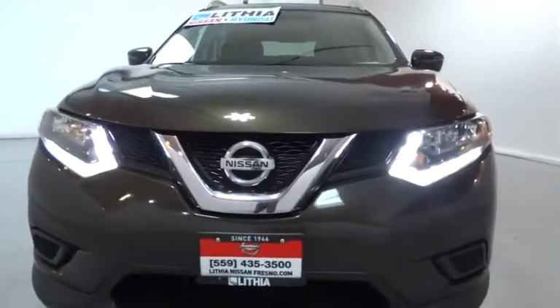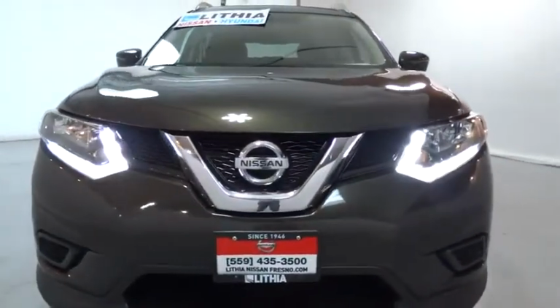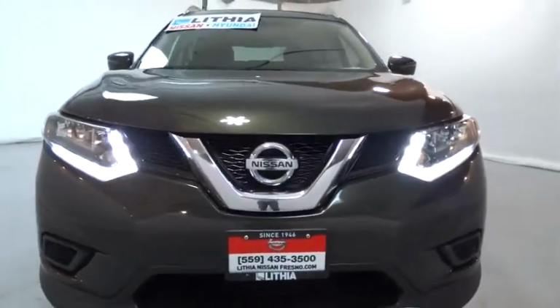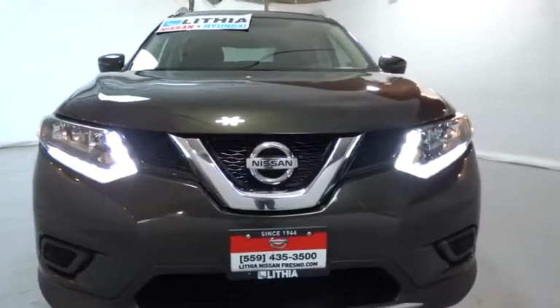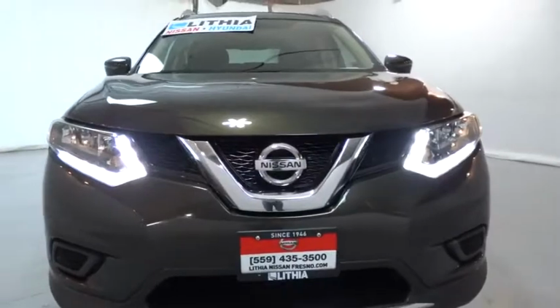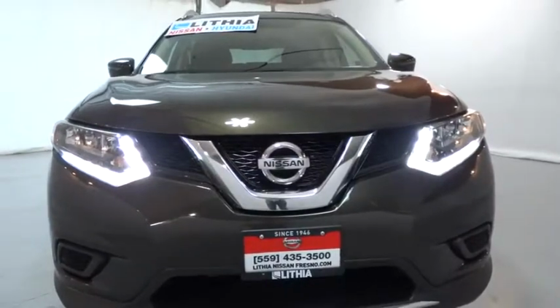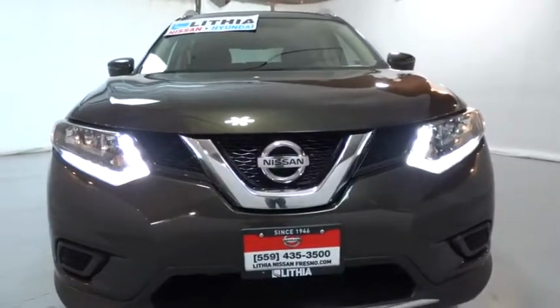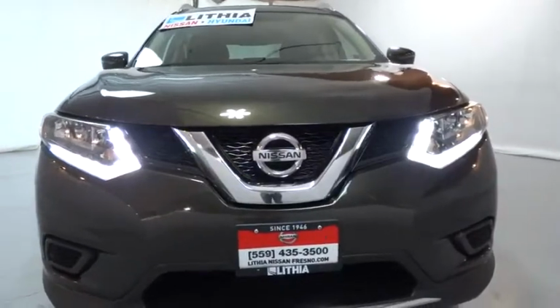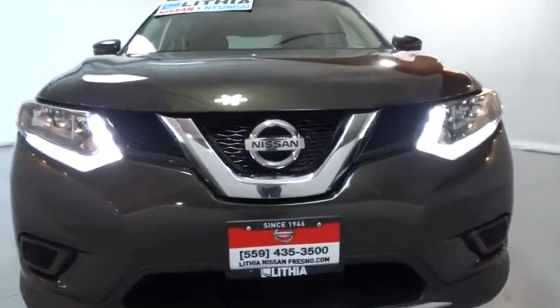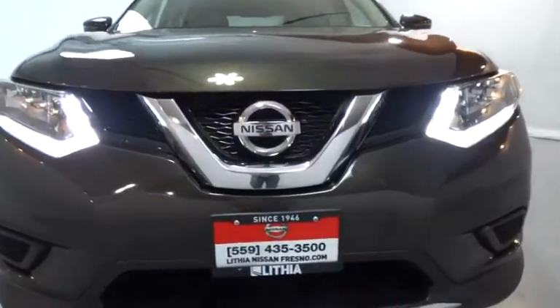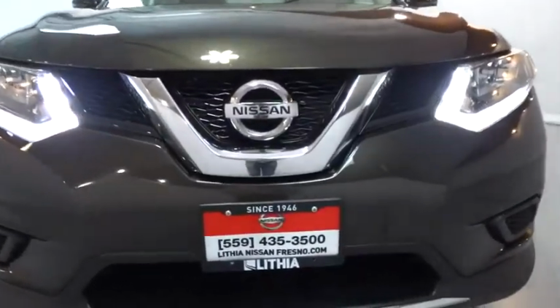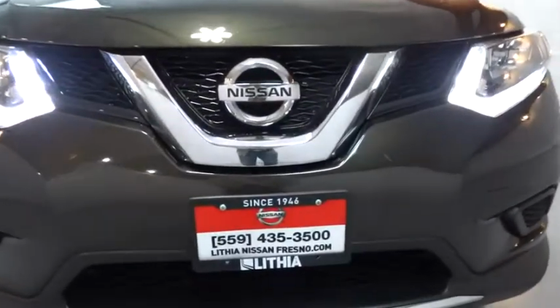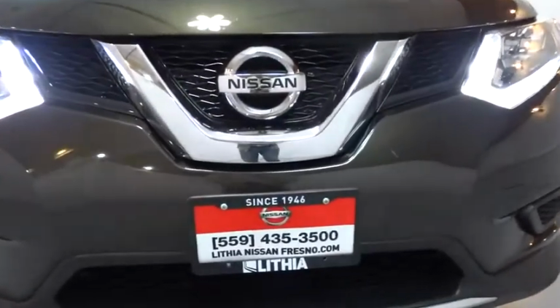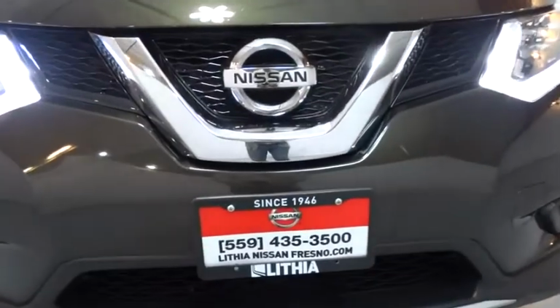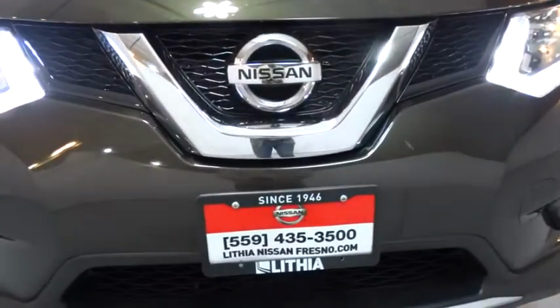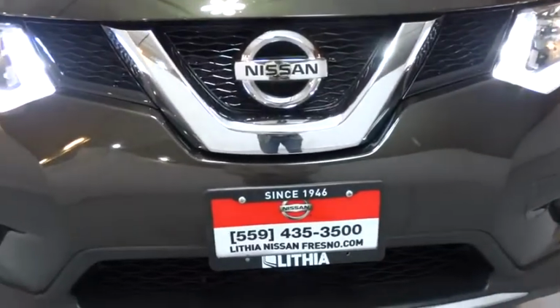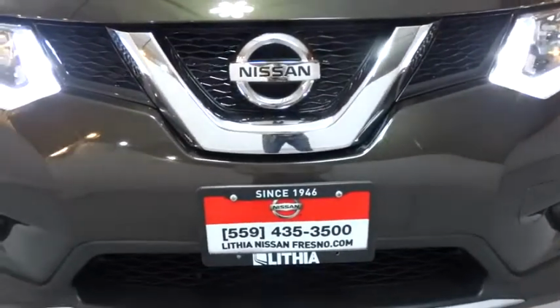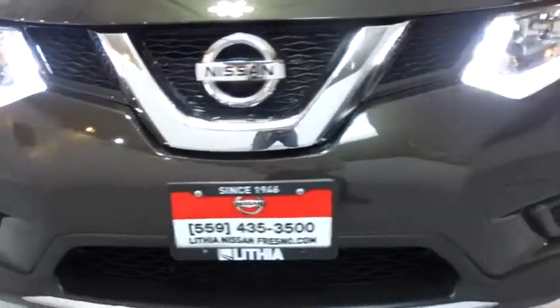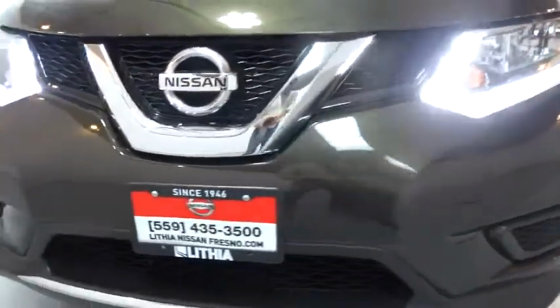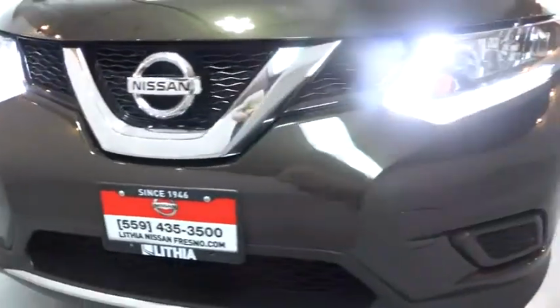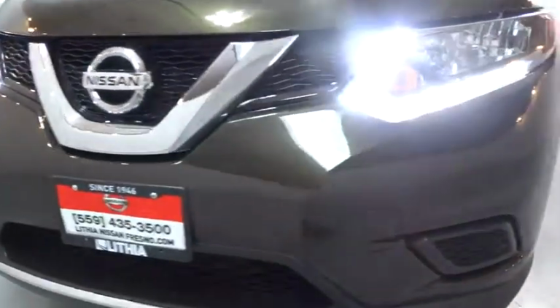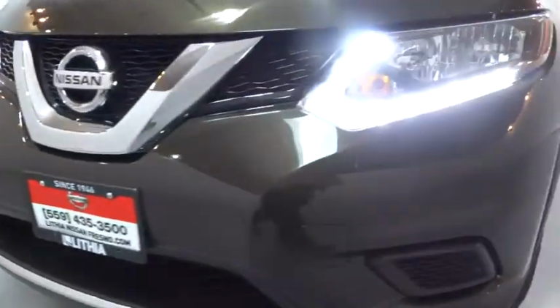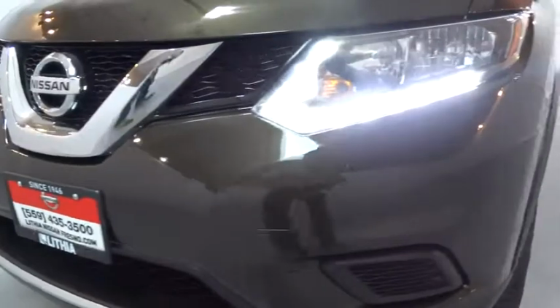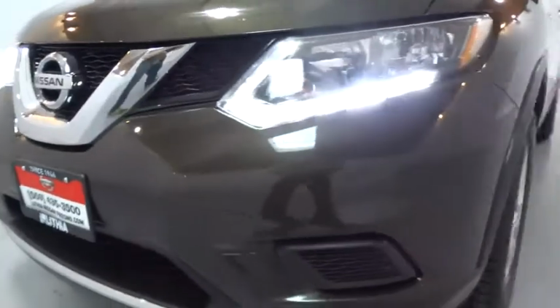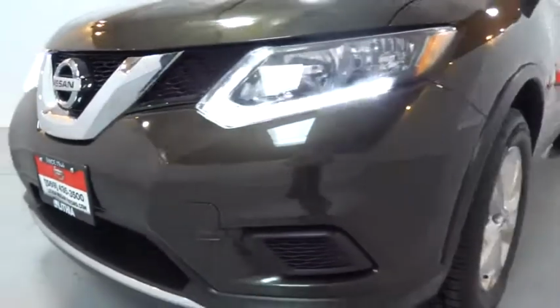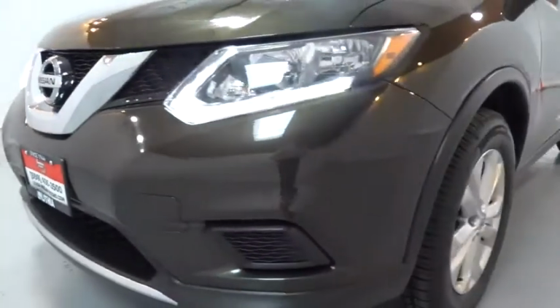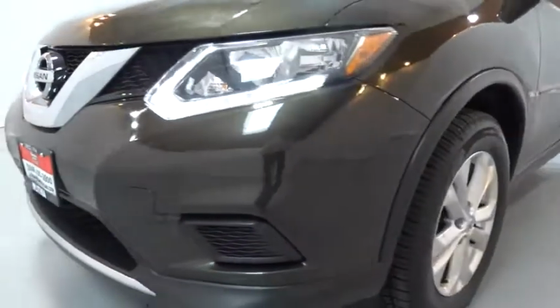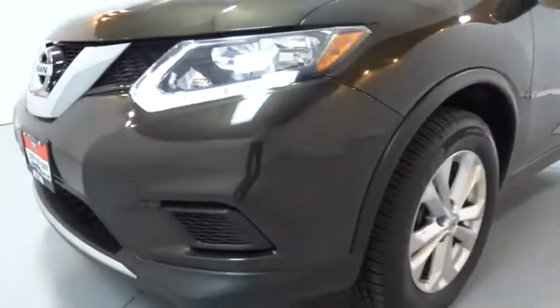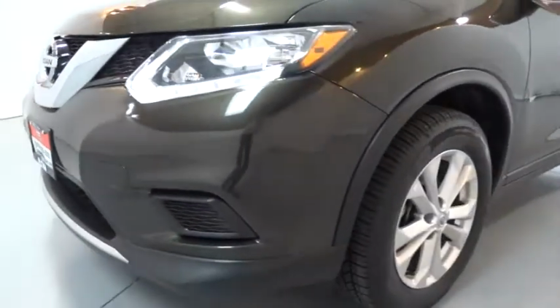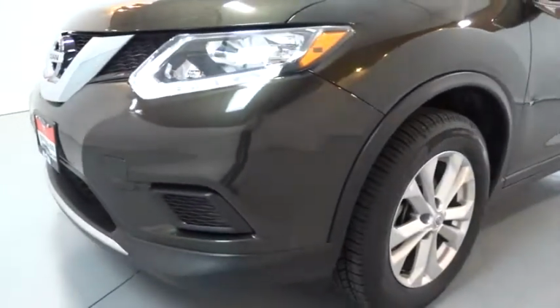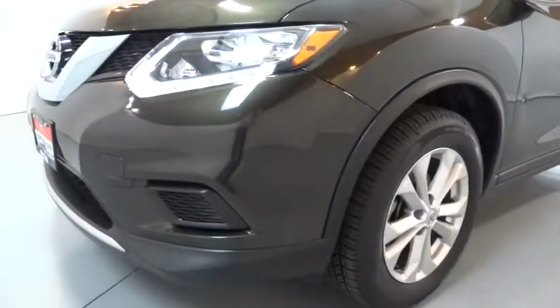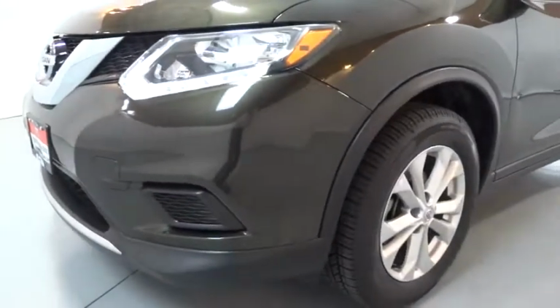Auto-off headlights, AM-FM stereo radio, front wheel drive, passenger airbag, trip computer, MP3 player, power door locks.